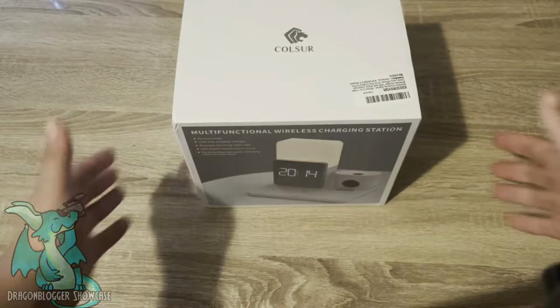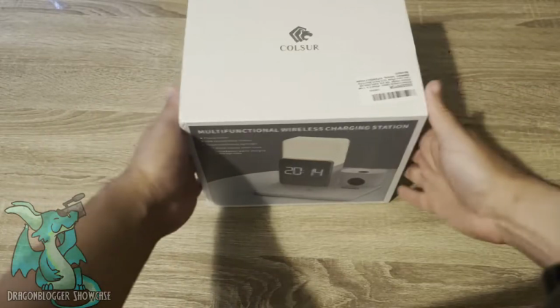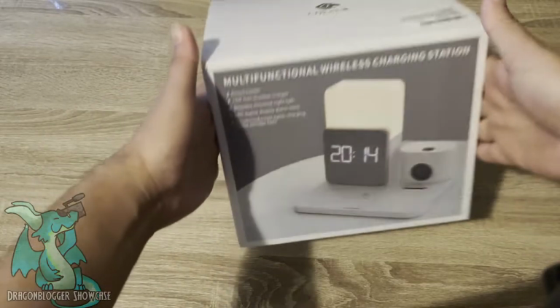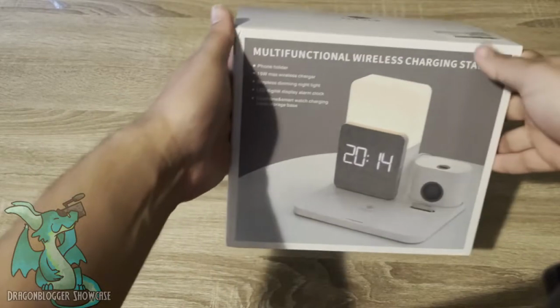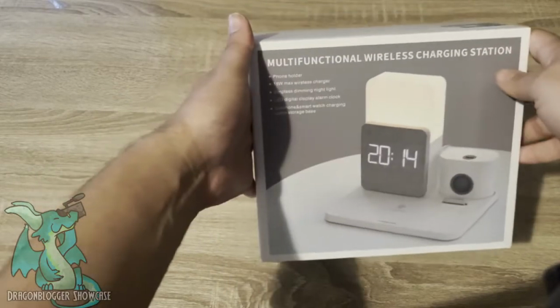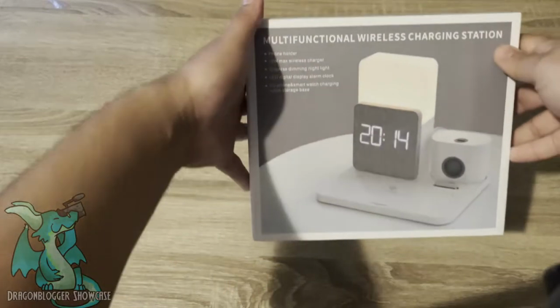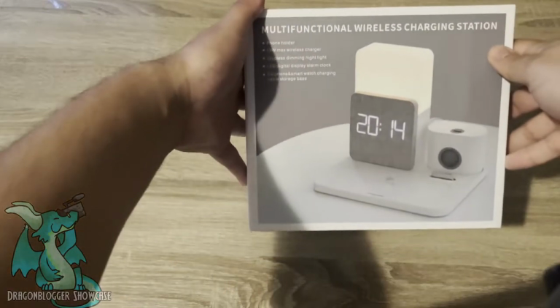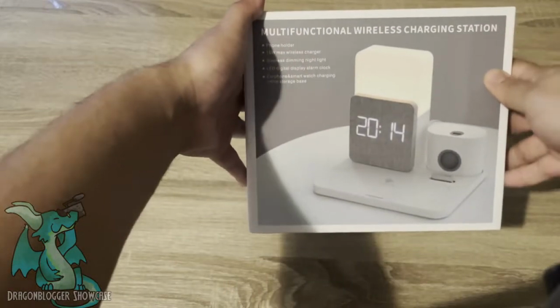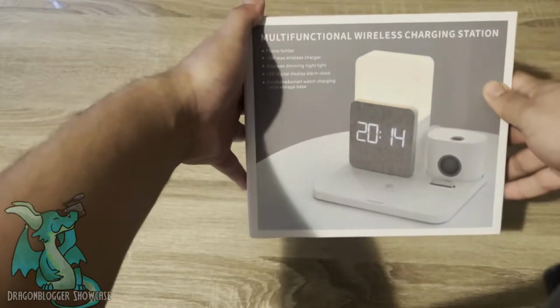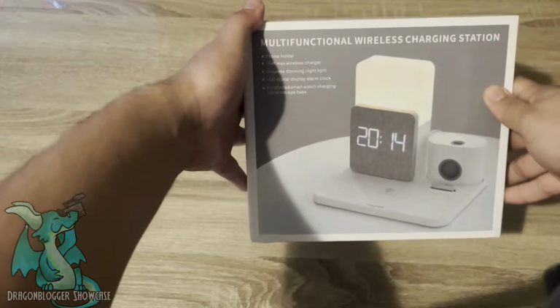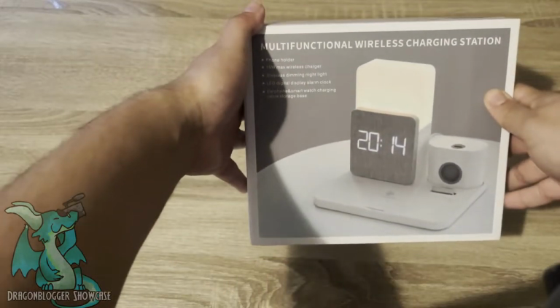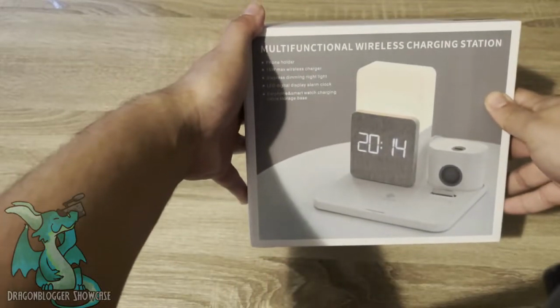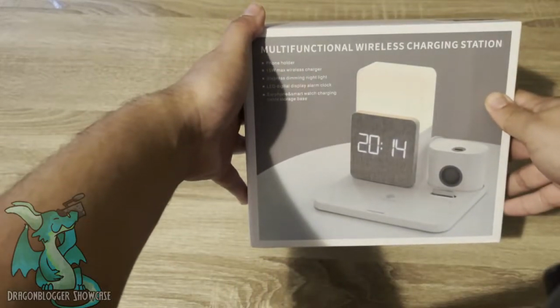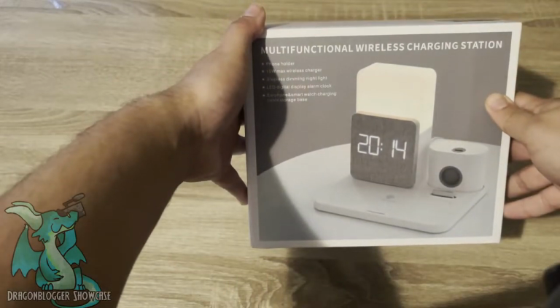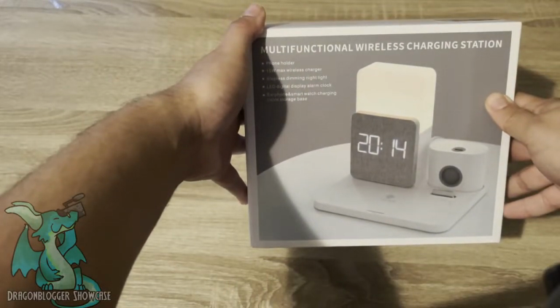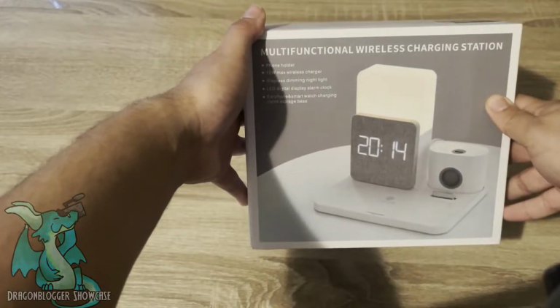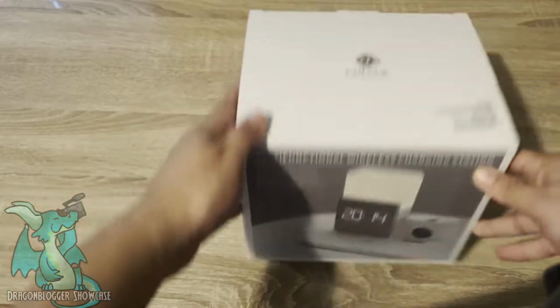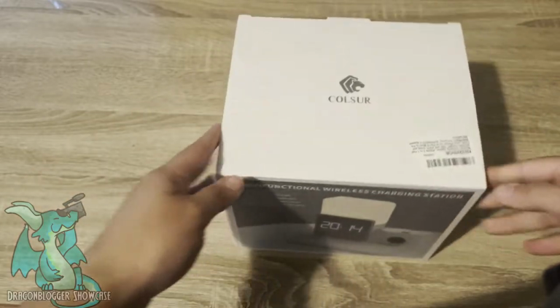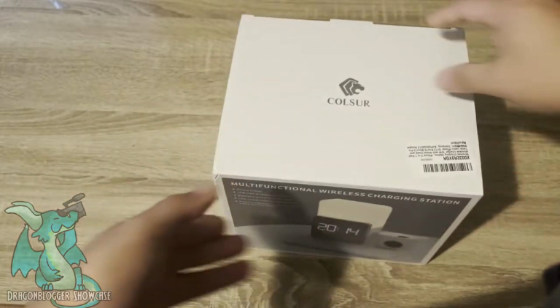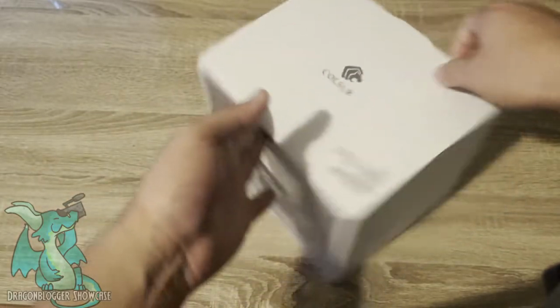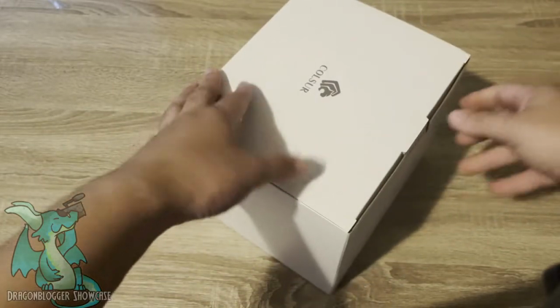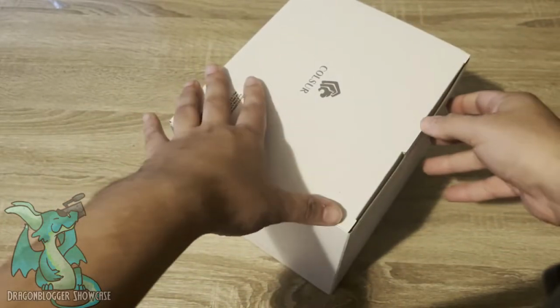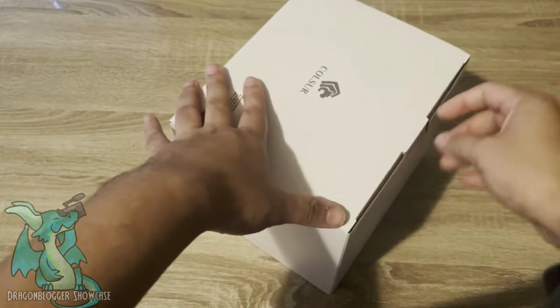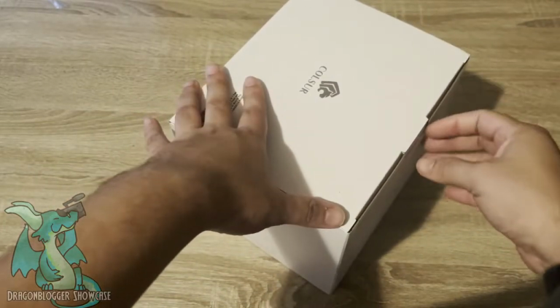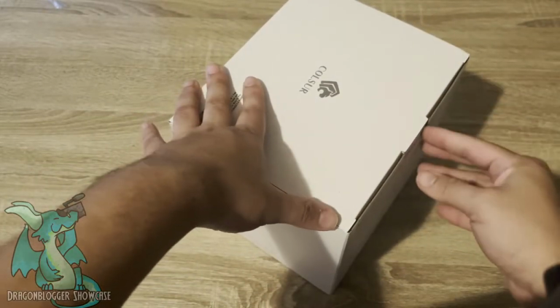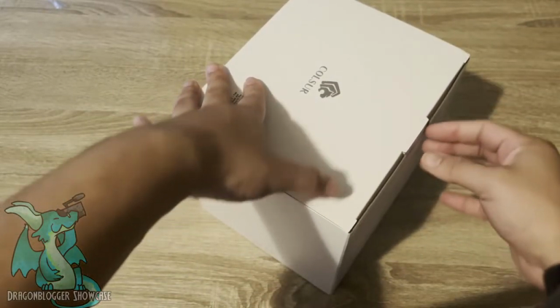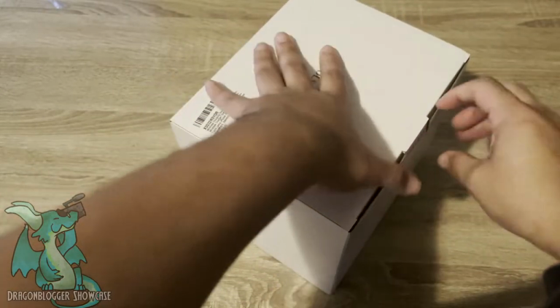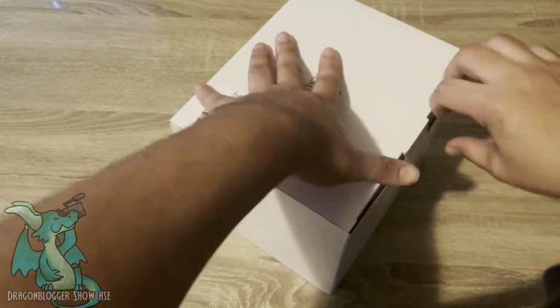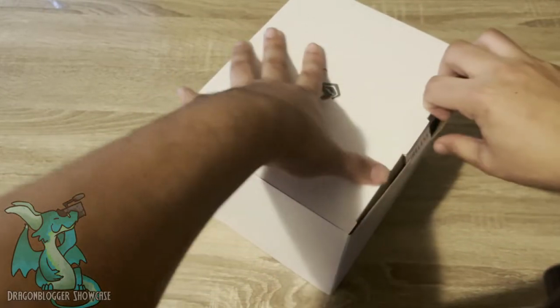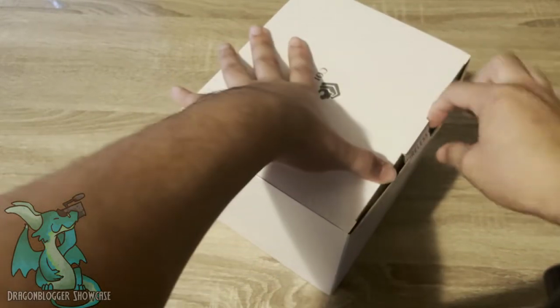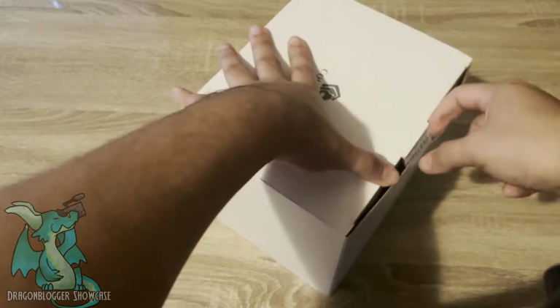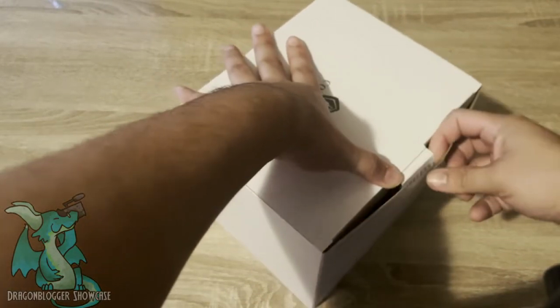Here I have the Culsar Multifunctional Wireless Charging Station. I'm going to go ahead and unbox it, basically show you guys what it comes with, and then show you how it works.